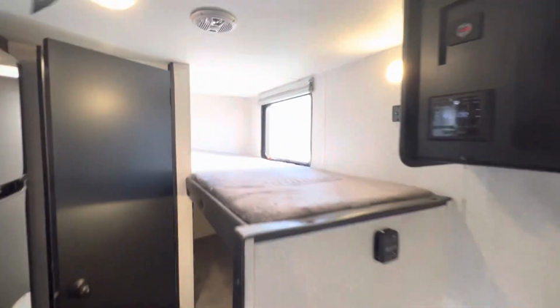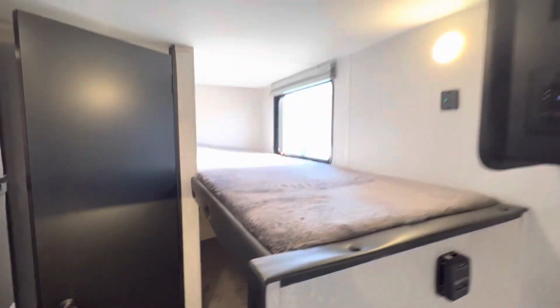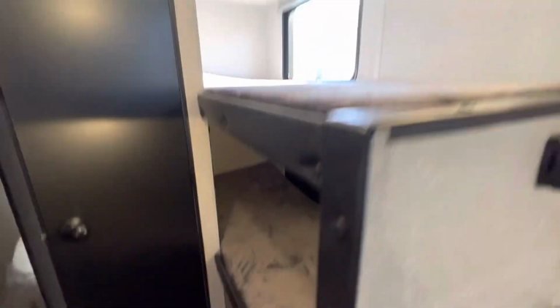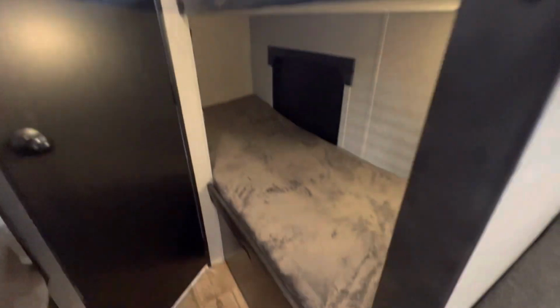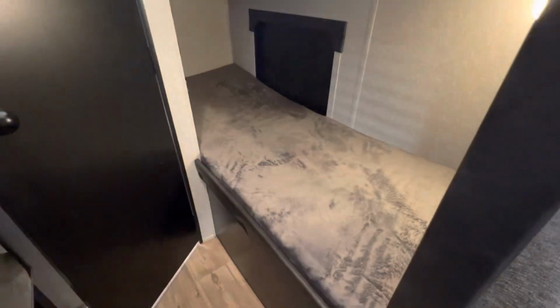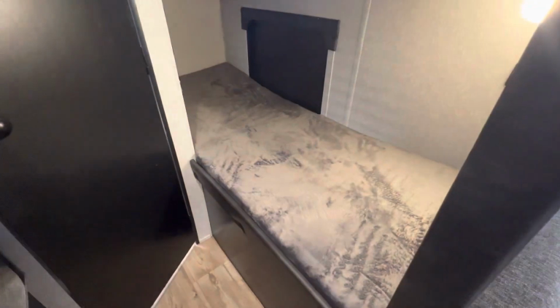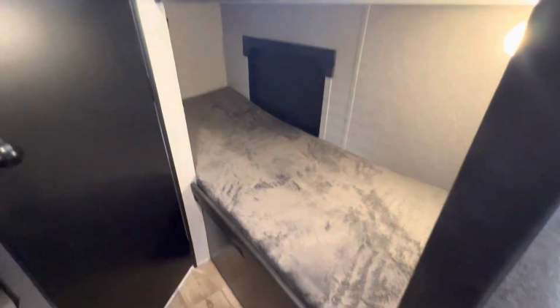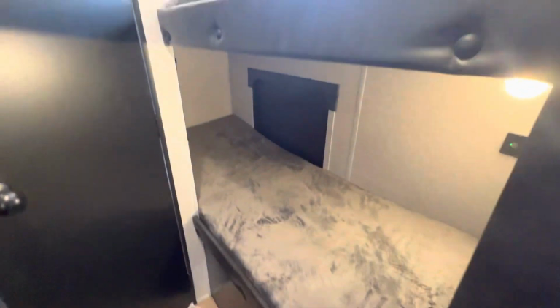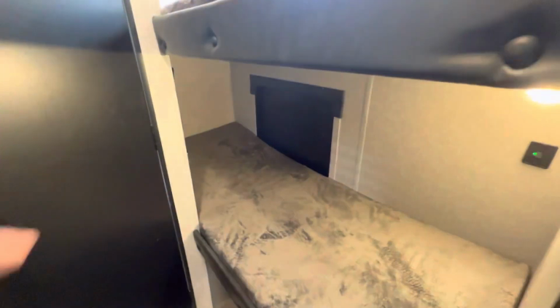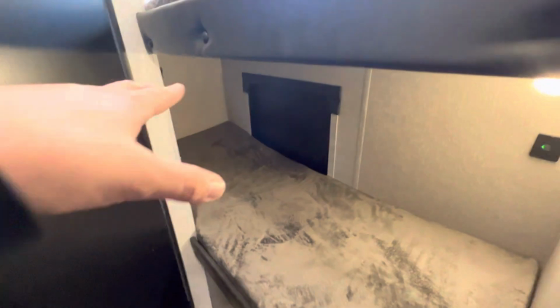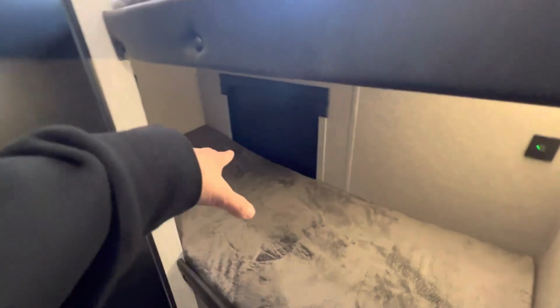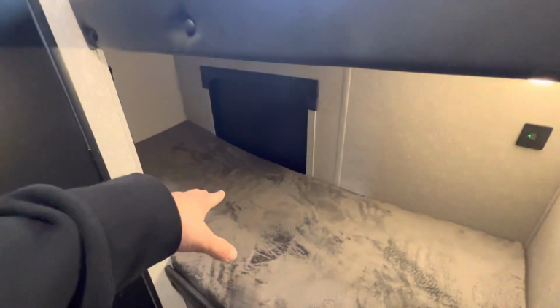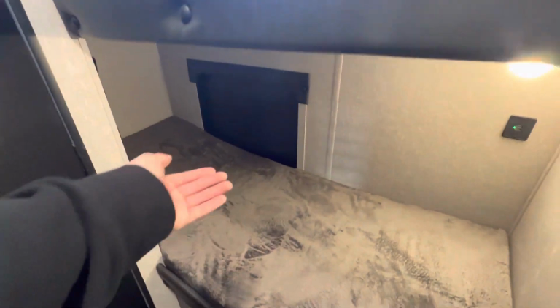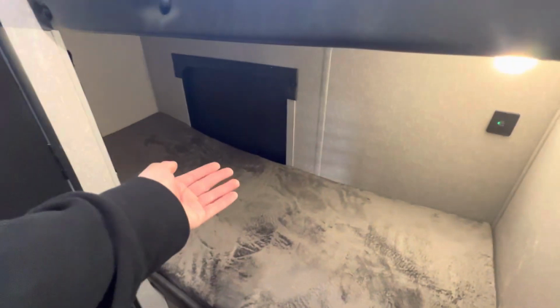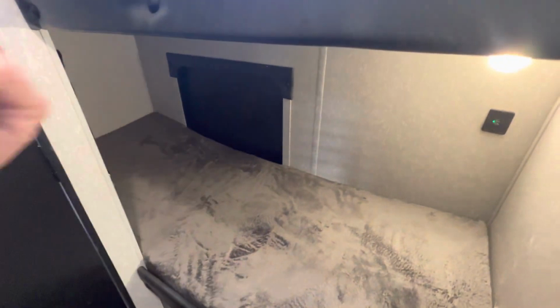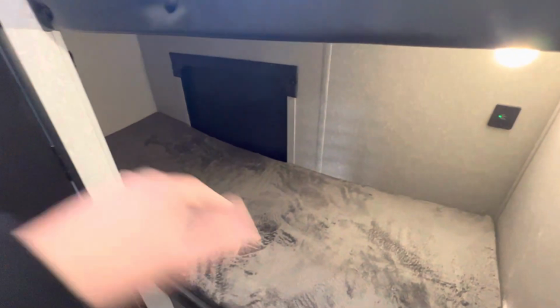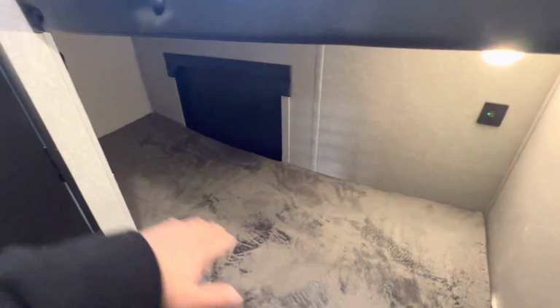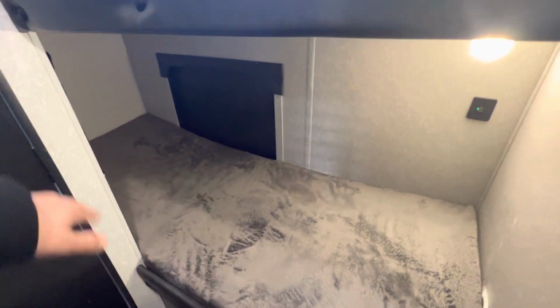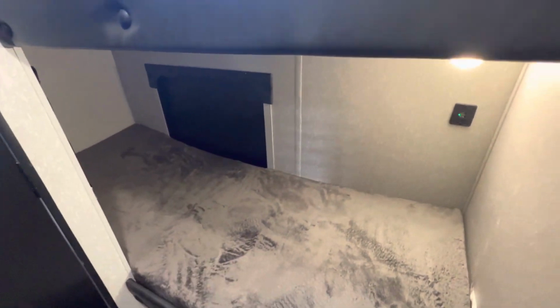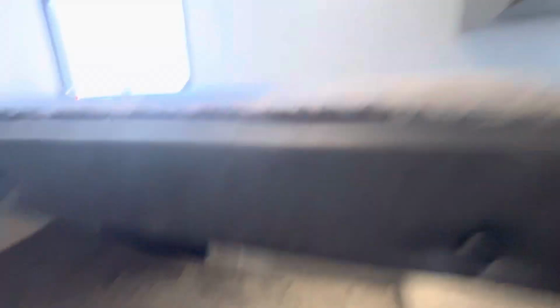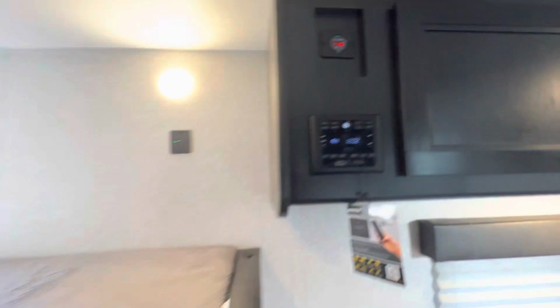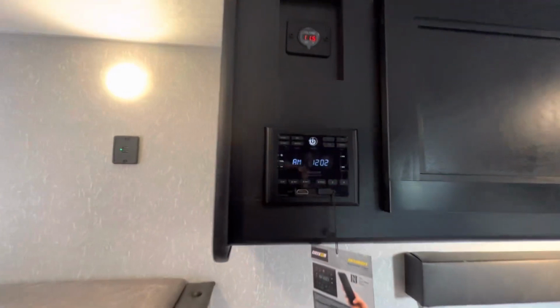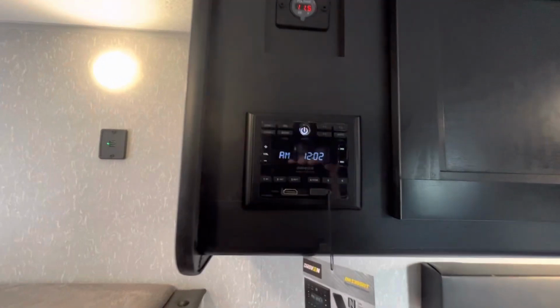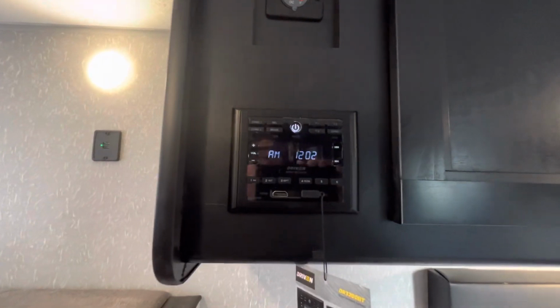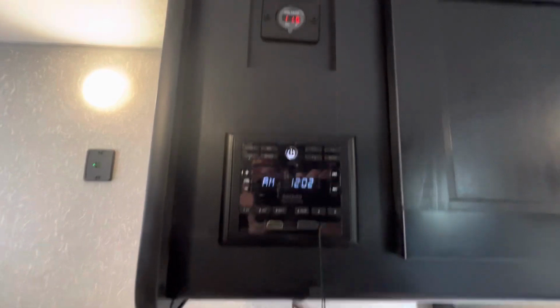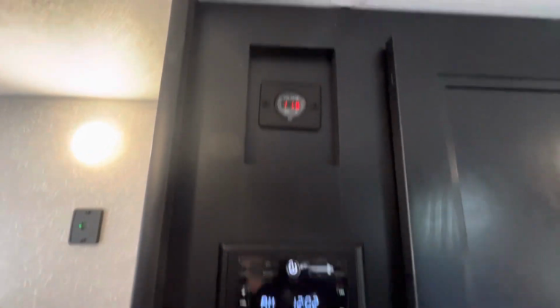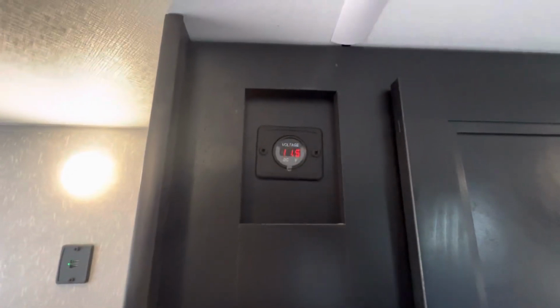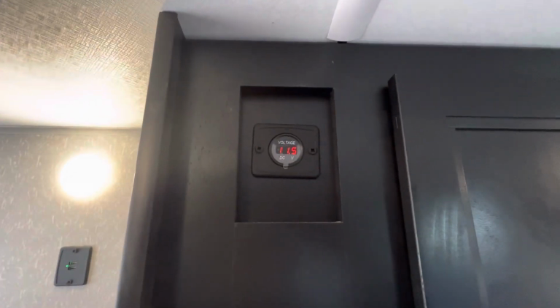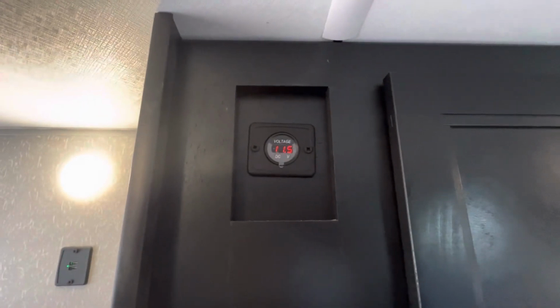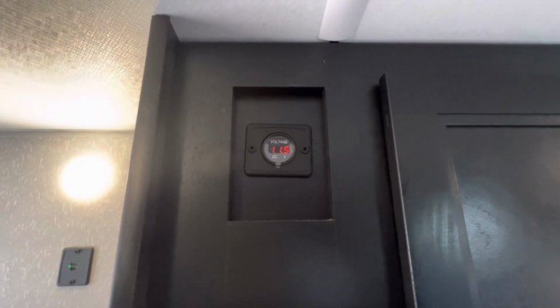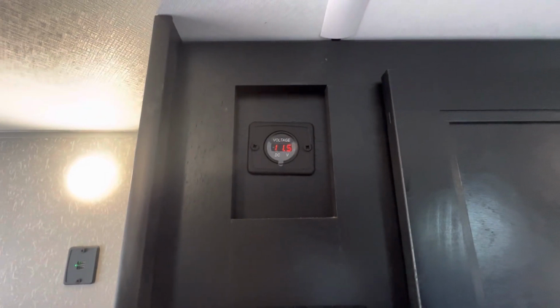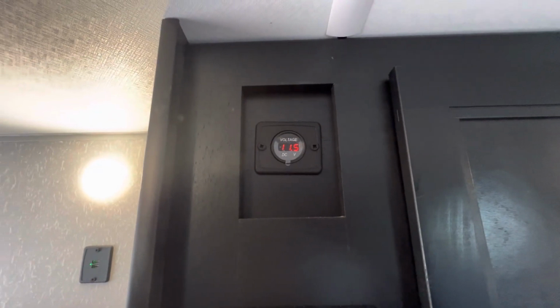Two single bunks in the back — super comfortable. That access door to the outside: you can actually lift this bunk up and use all that for storage there. Upgraded stereo. It does also have built-in solar so you can run all the 12-volt systems.